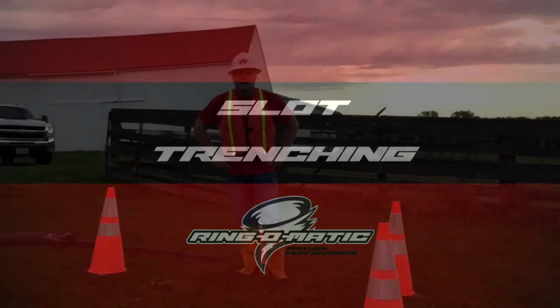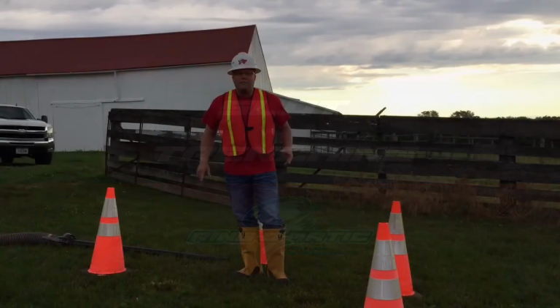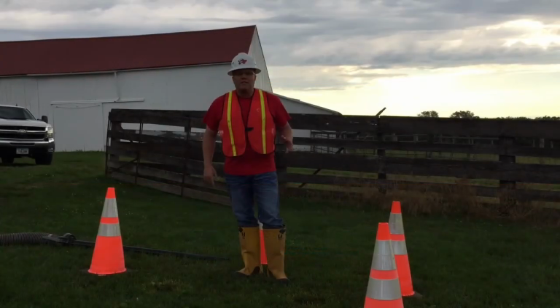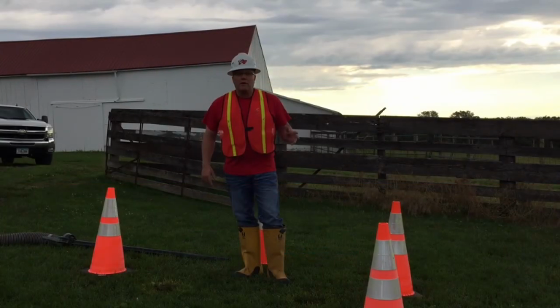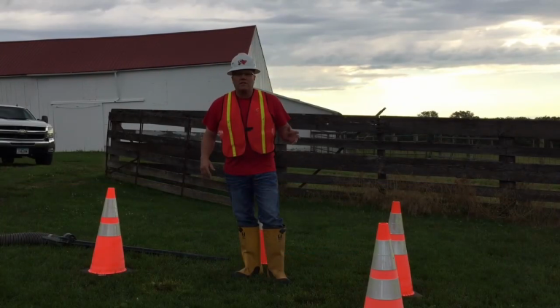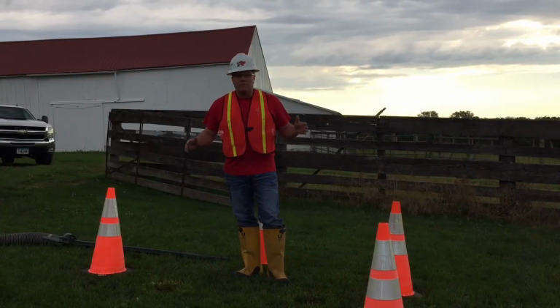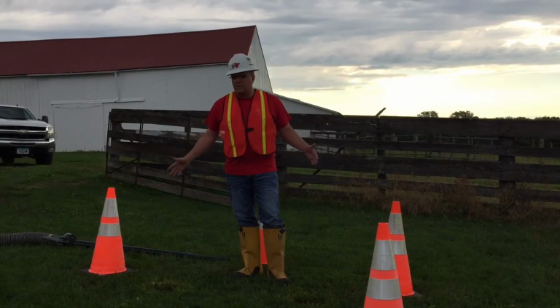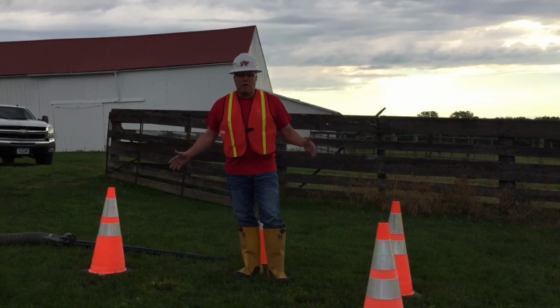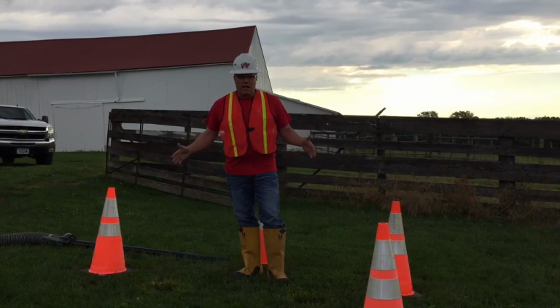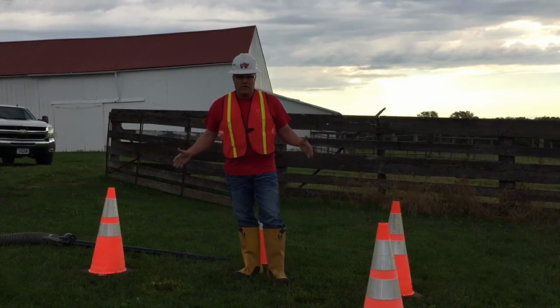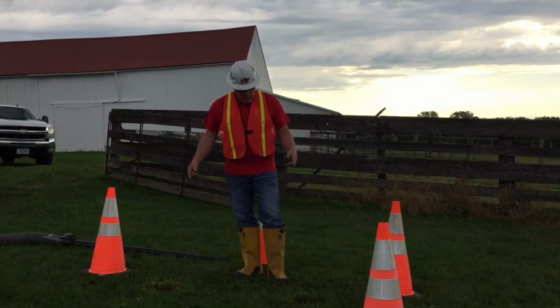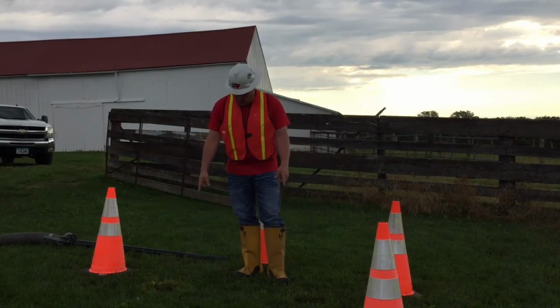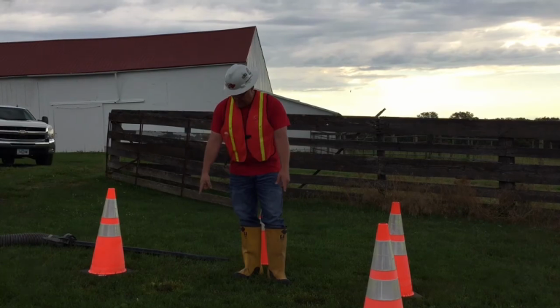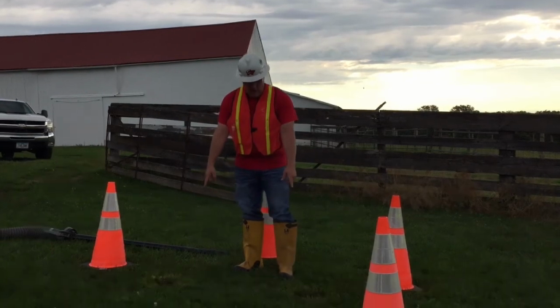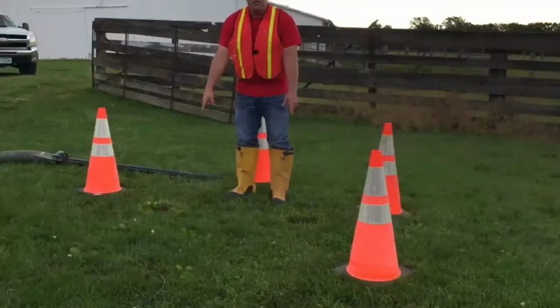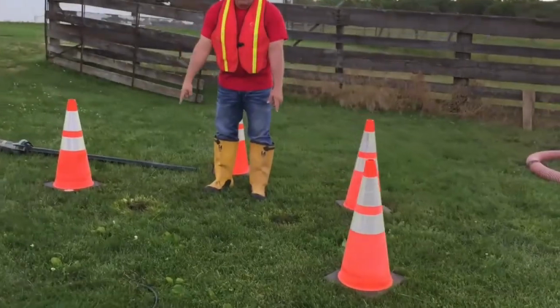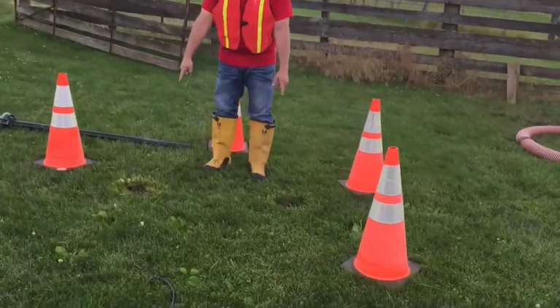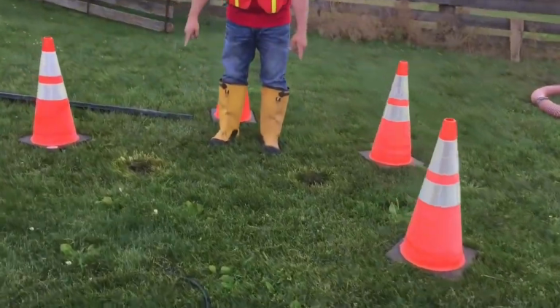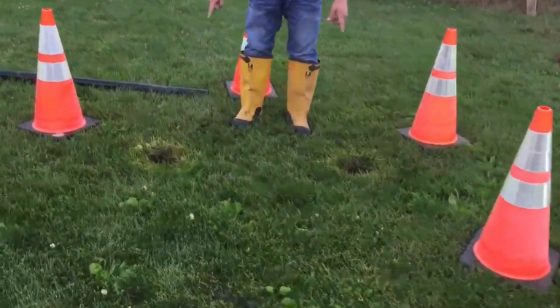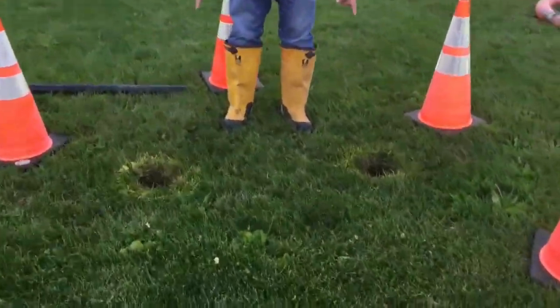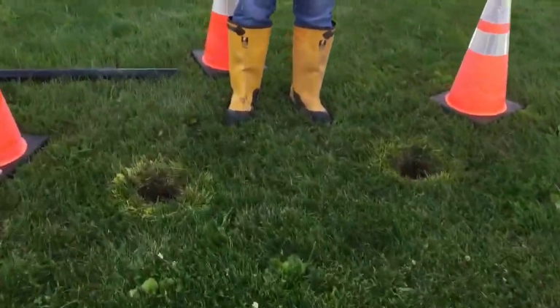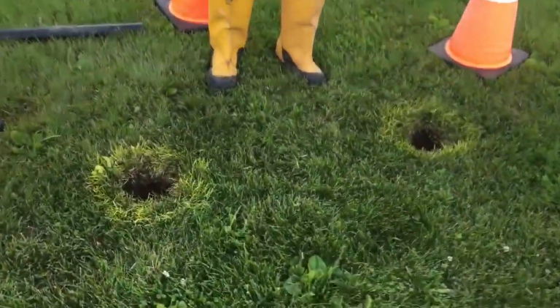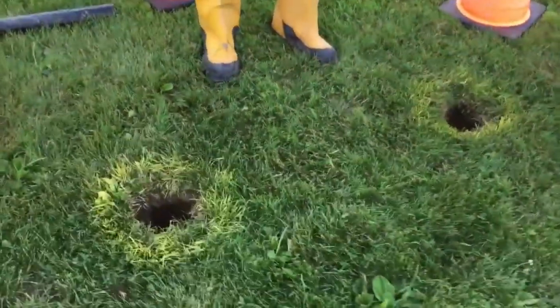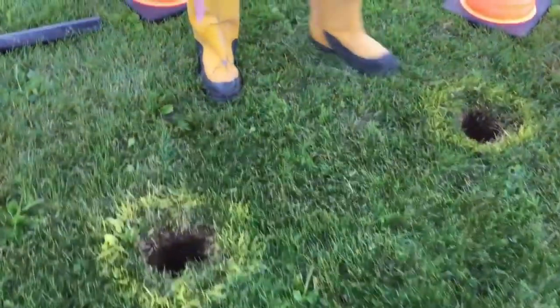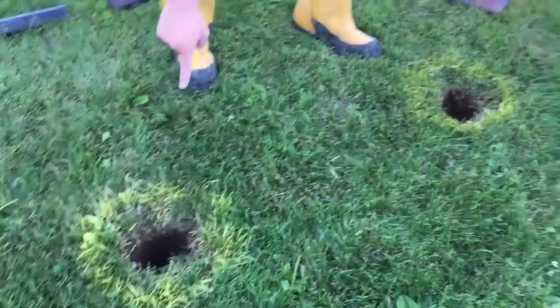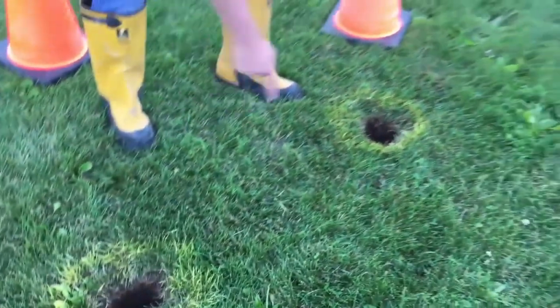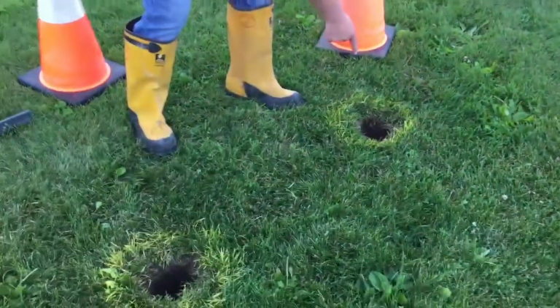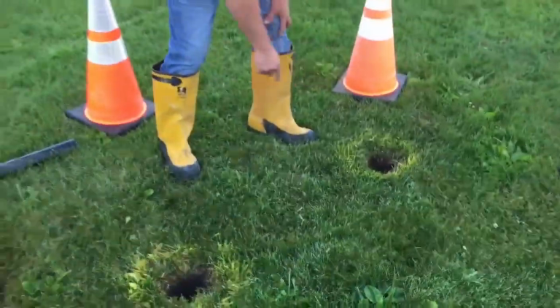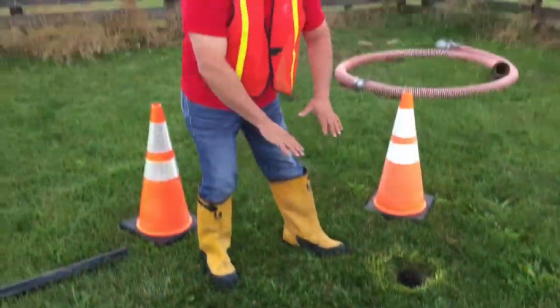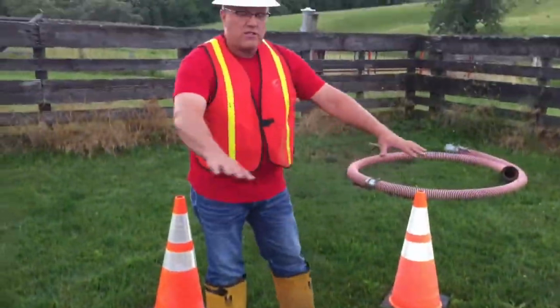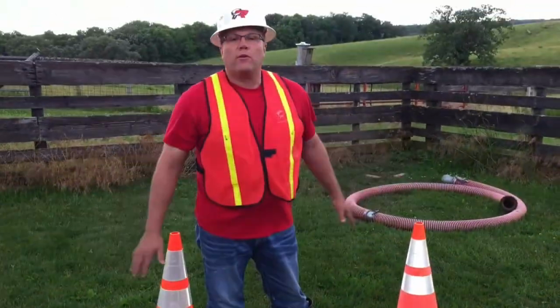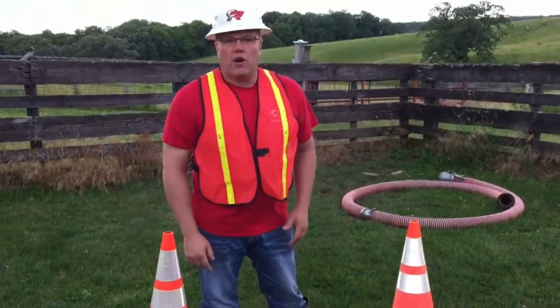Hi, my name is Tony. Today we're going to talk to you in brief about slot trenching. We have located two utility holes here in this property, and our goal is to connect this hole to this hole without disrupting the rest of the yard.